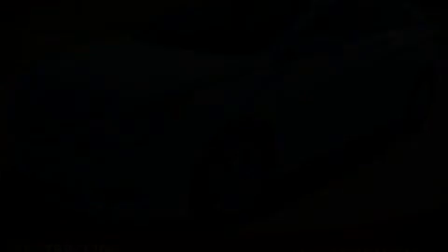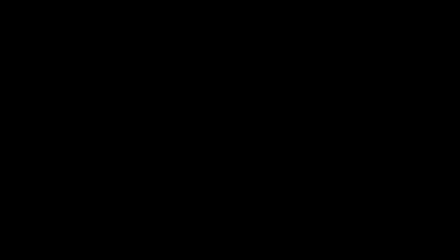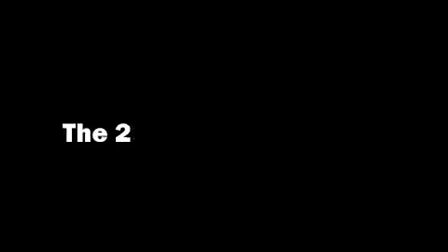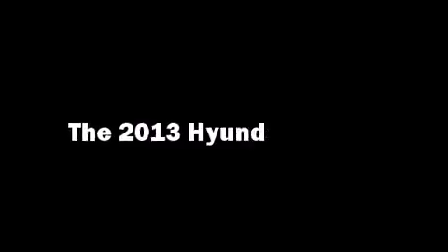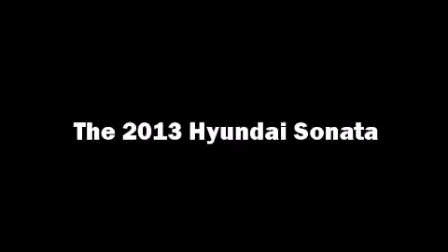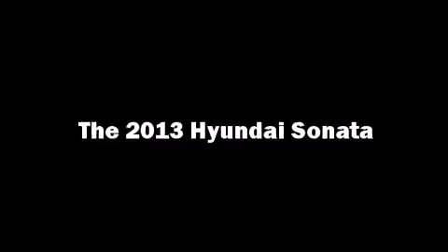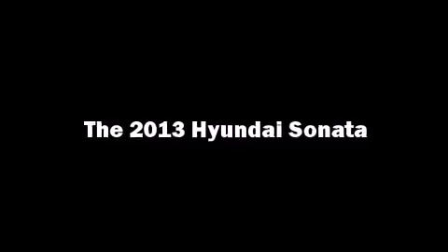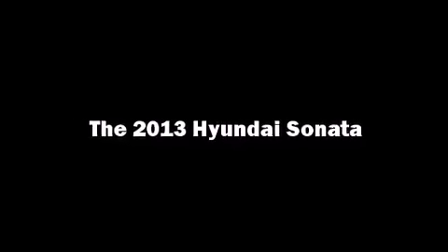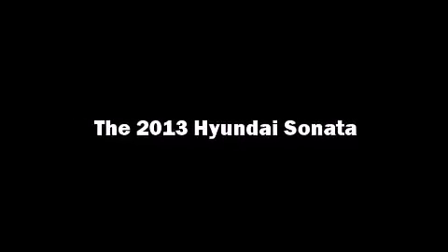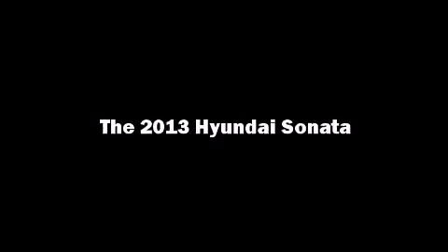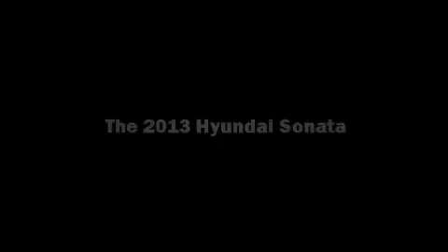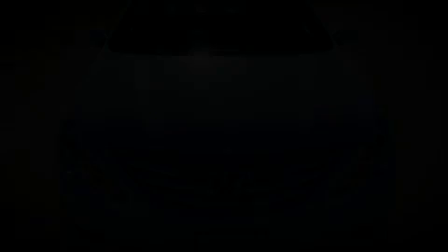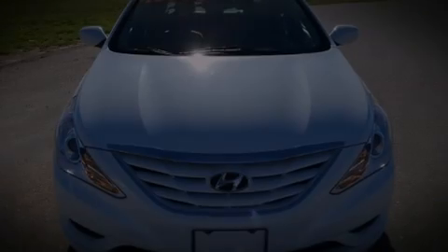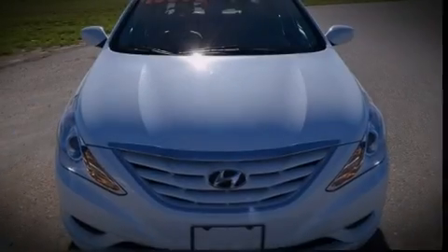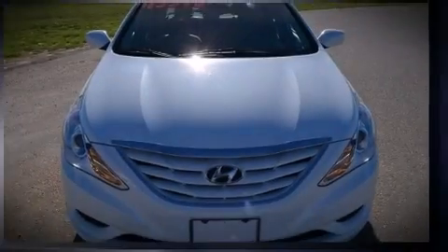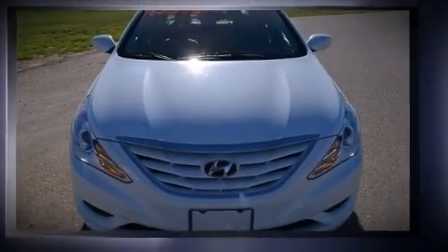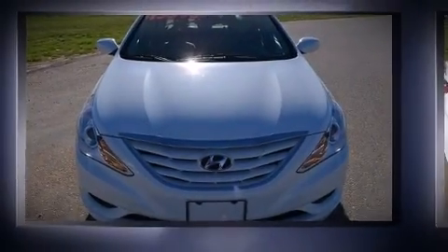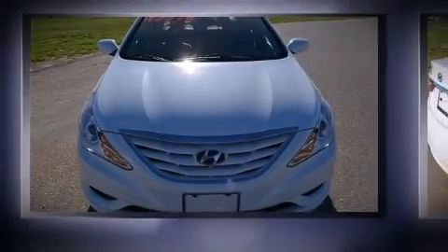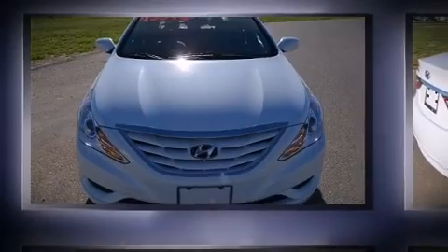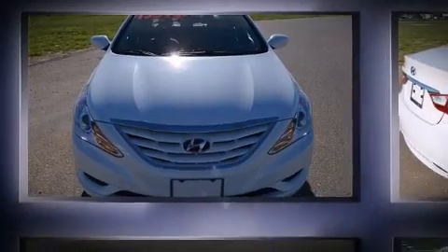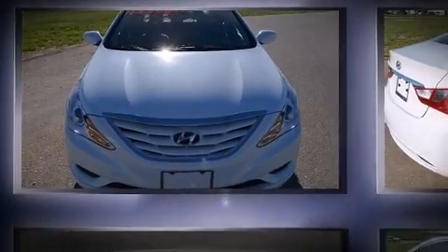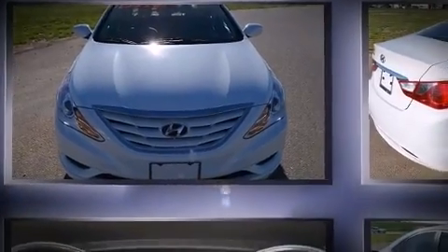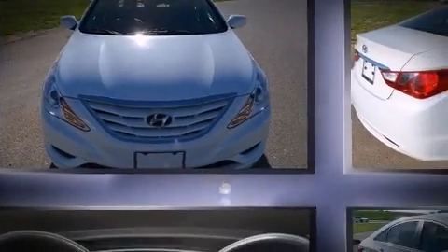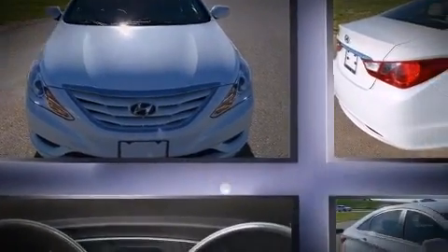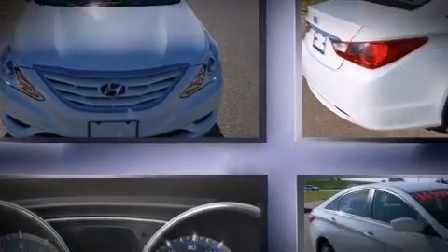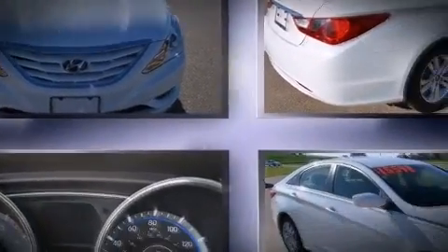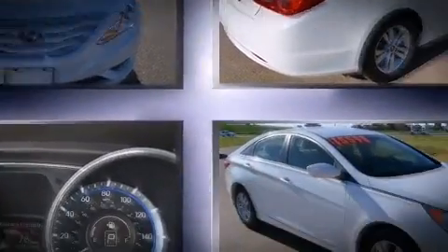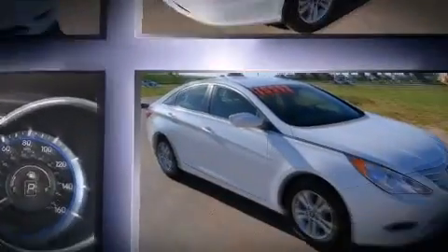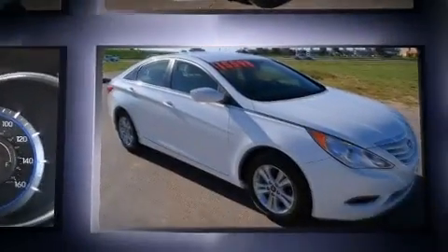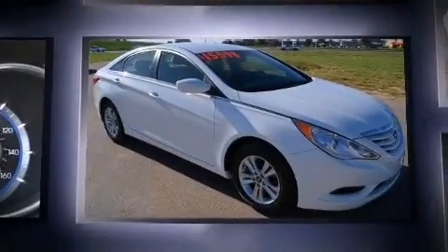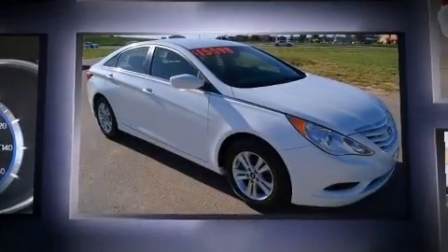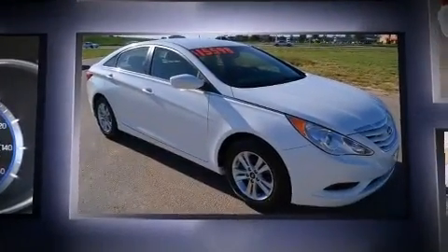The 2013 Hyundai Sonata. With fewer than 35,000 miles on the odometer, this four-door sedan prioritizes comfort, safety and convenience.